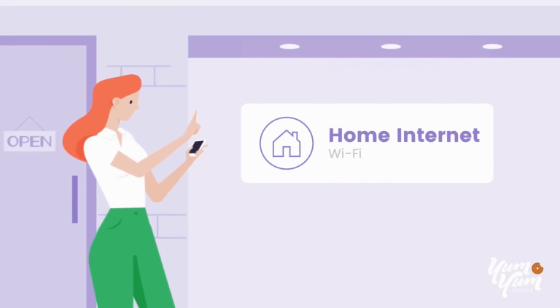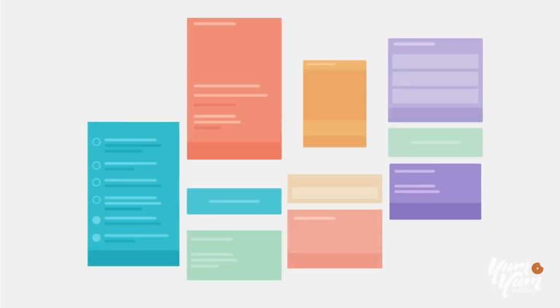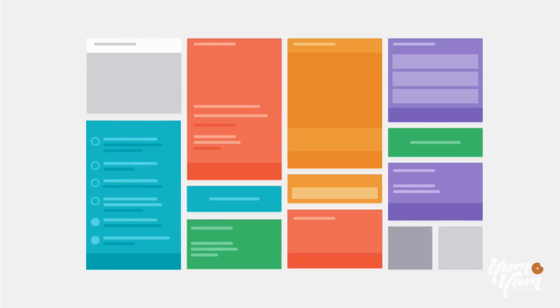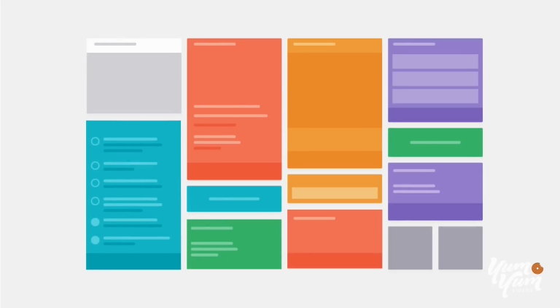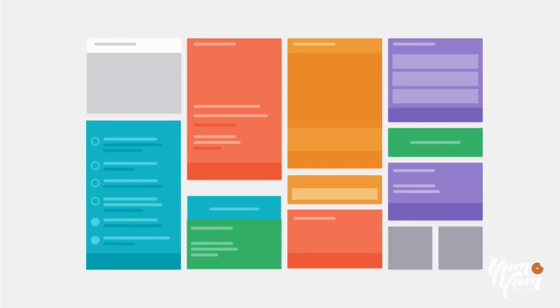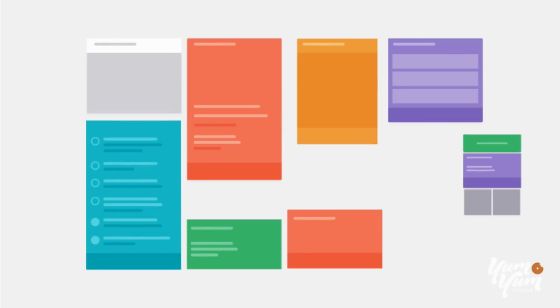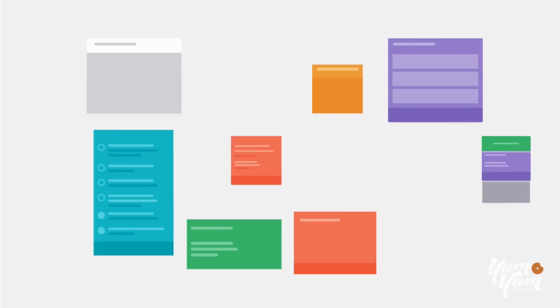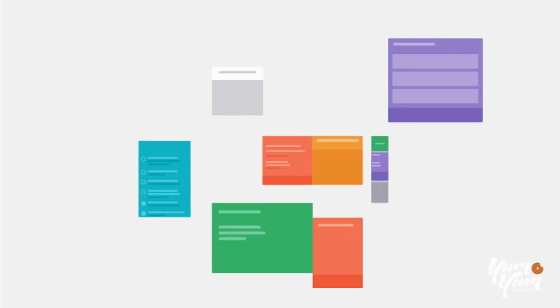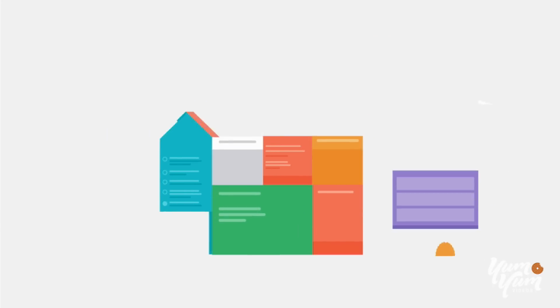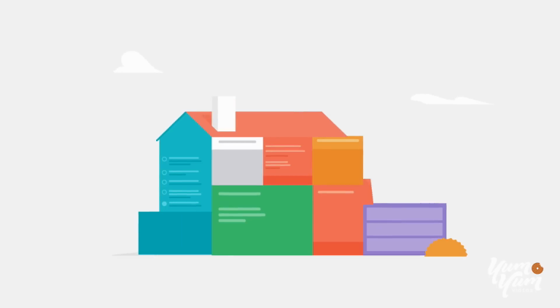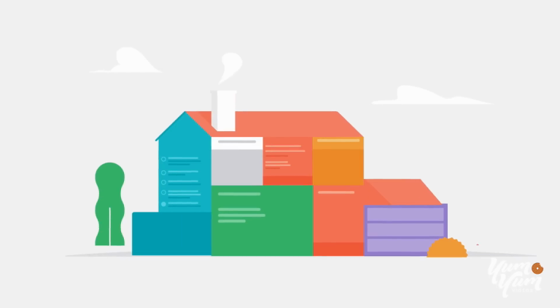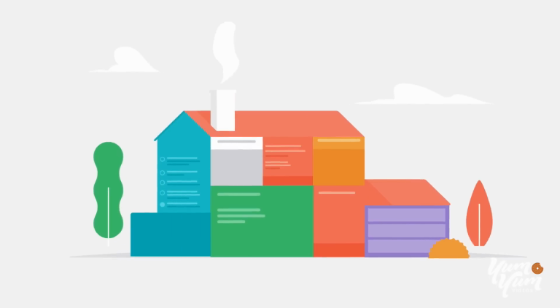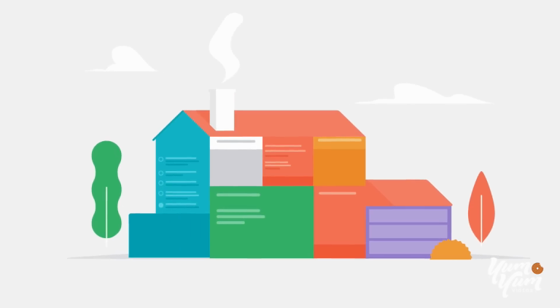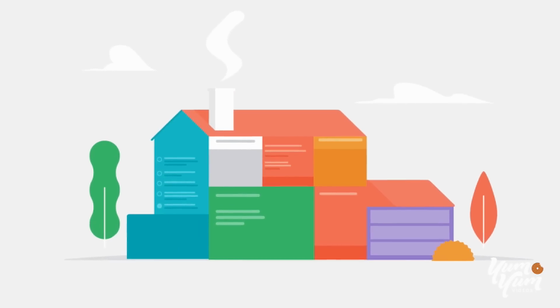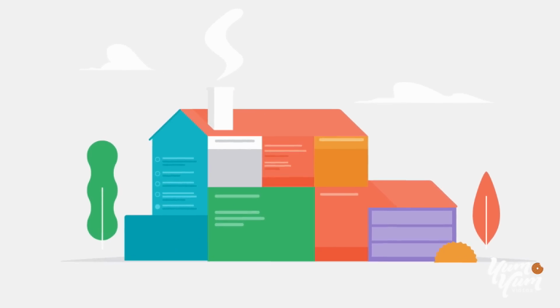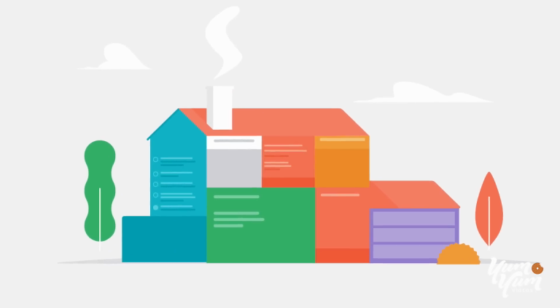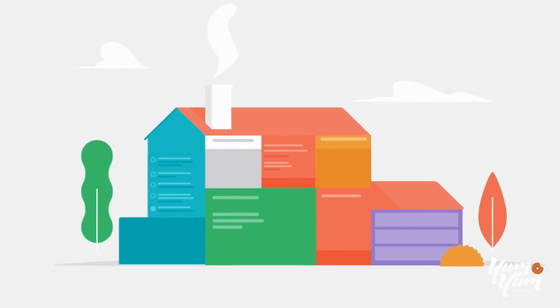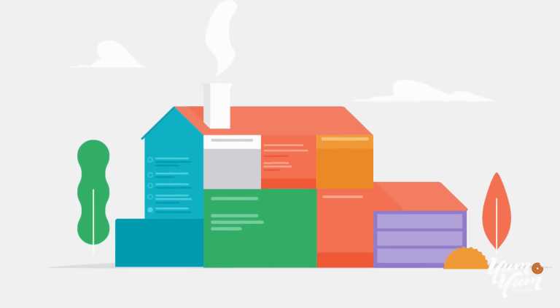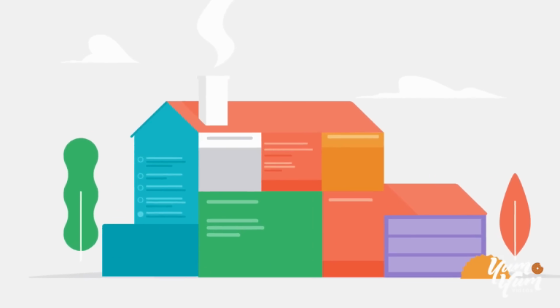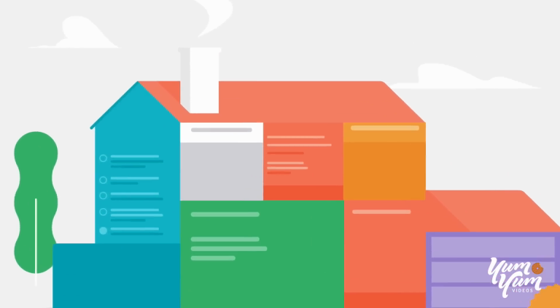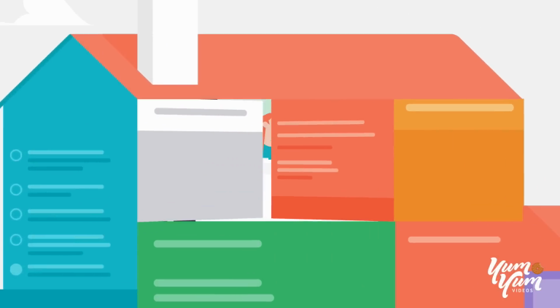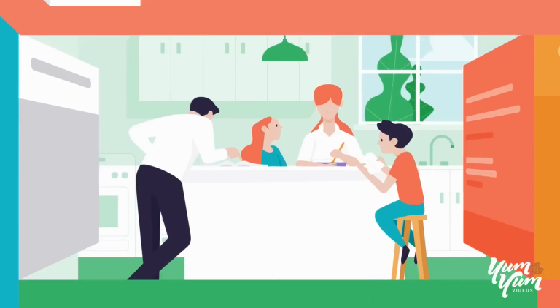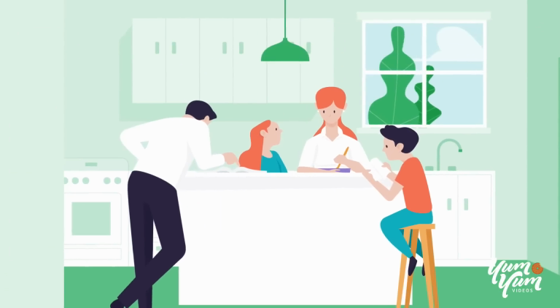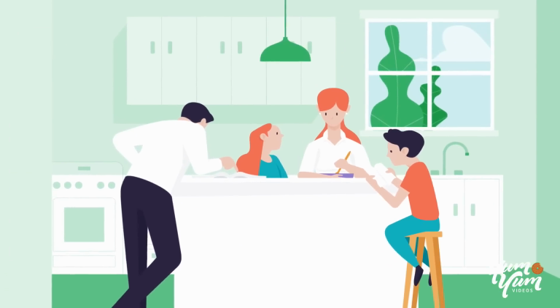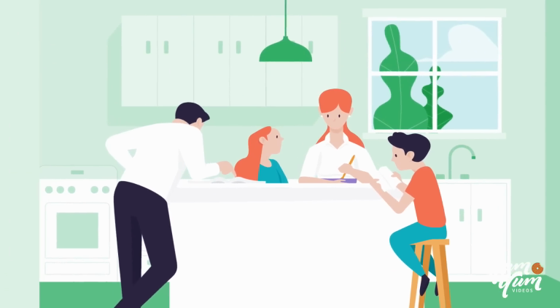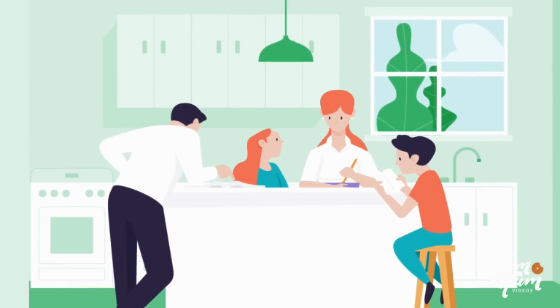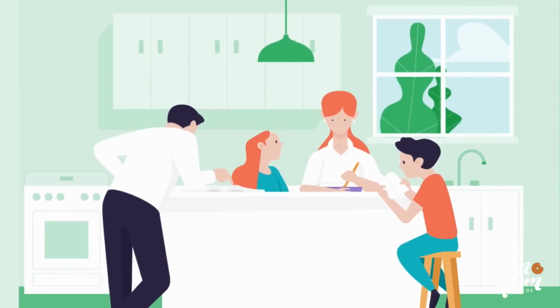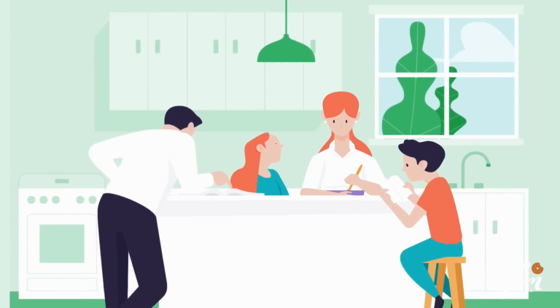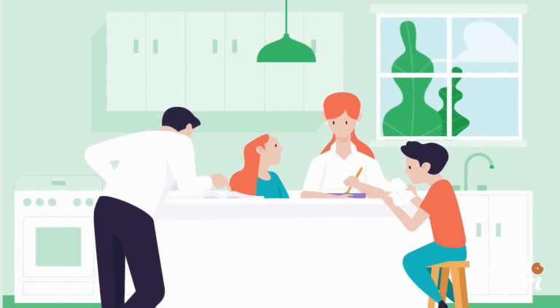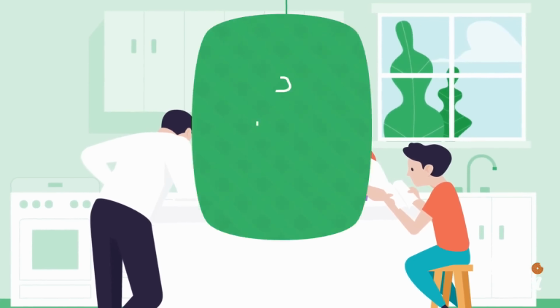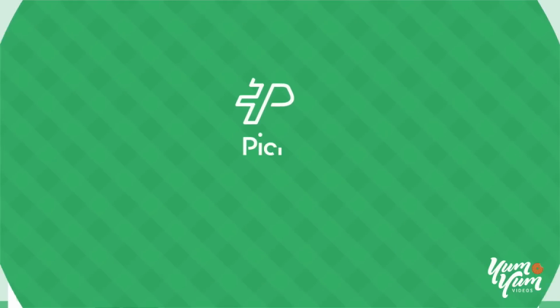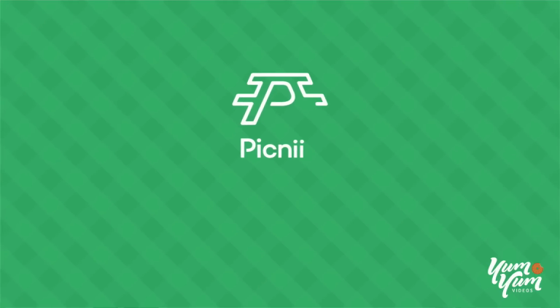And that's just the beginning. Over time, your Picnic dashboard will become the one place to manage your entire family home. Simplify your everyday family life. Download Picnic today.